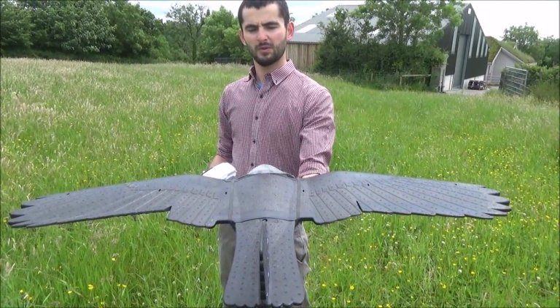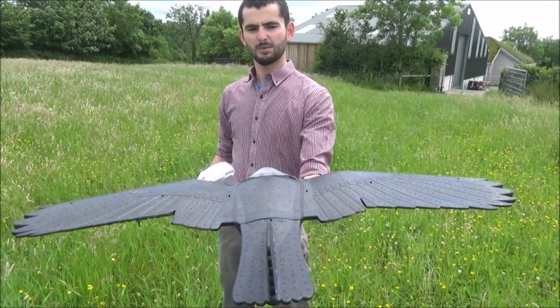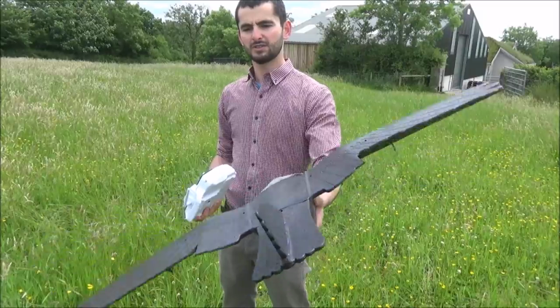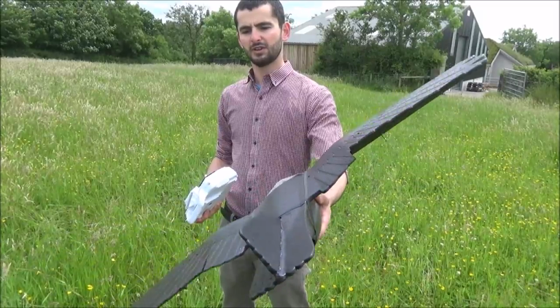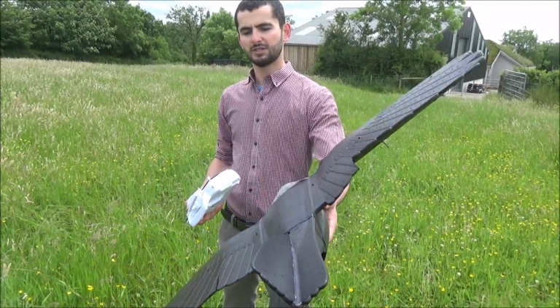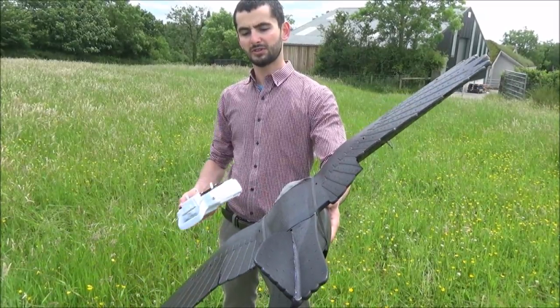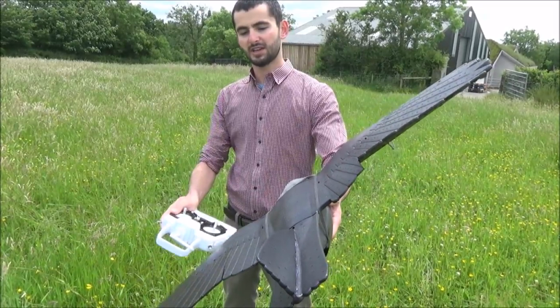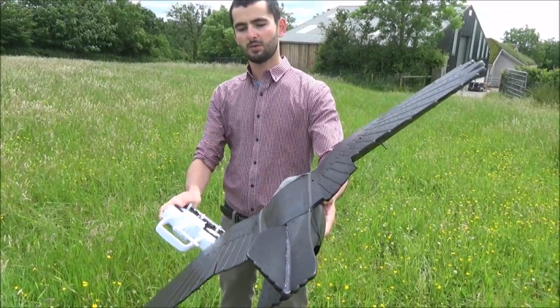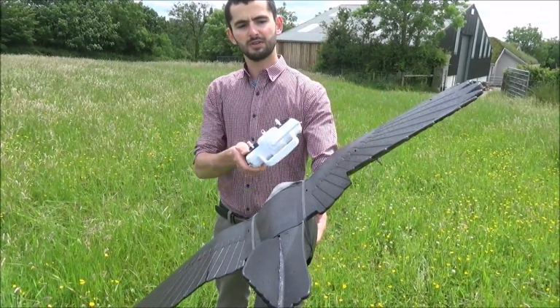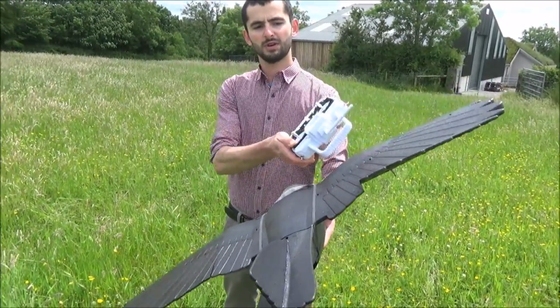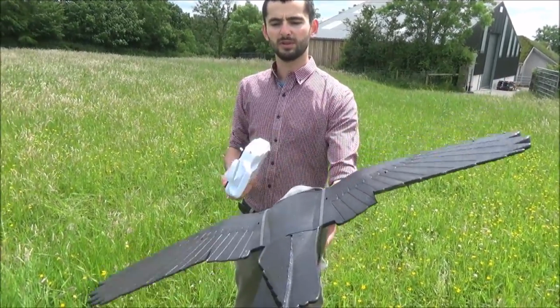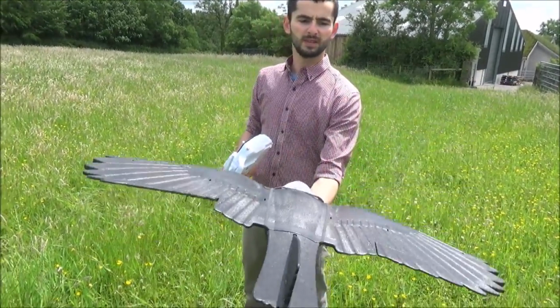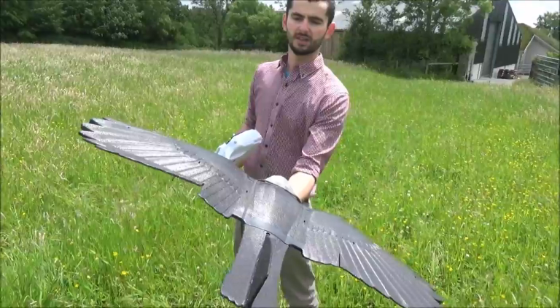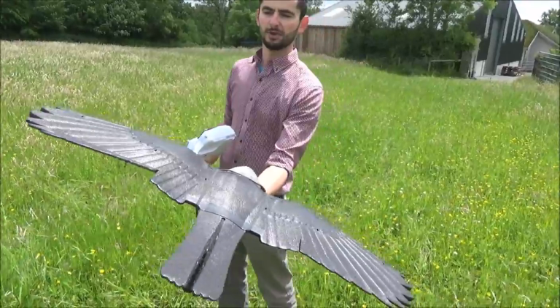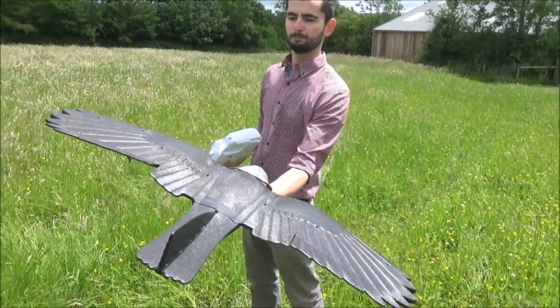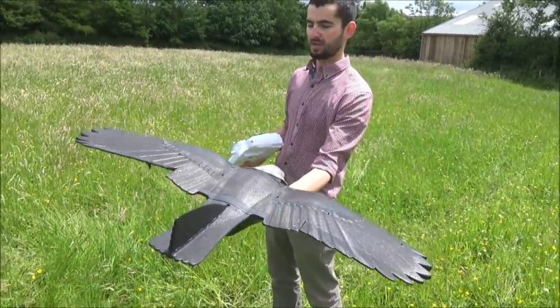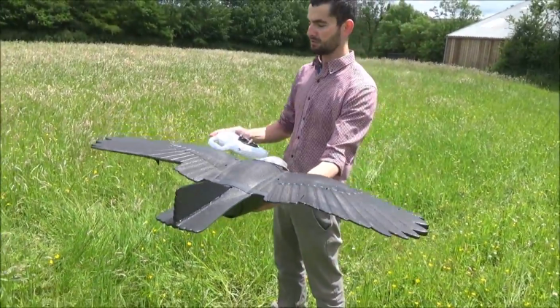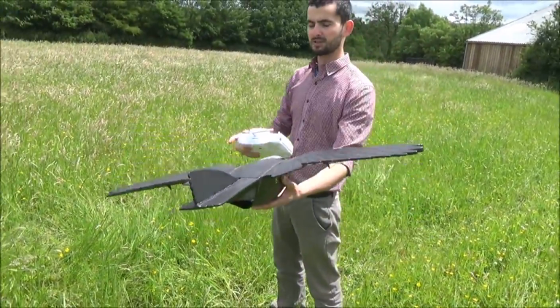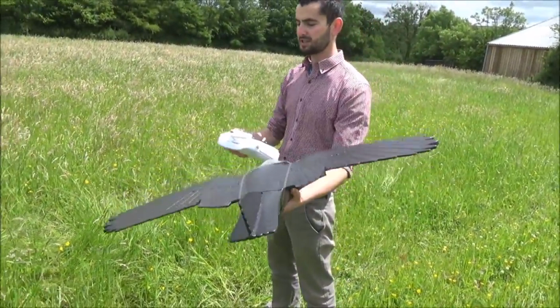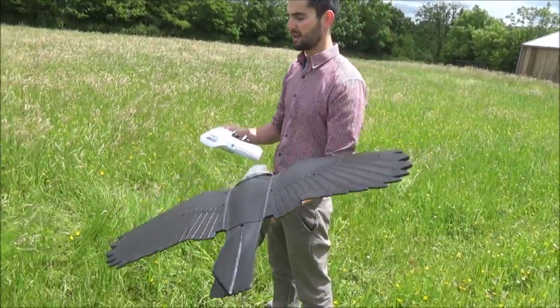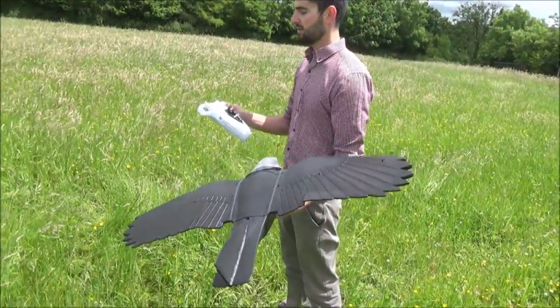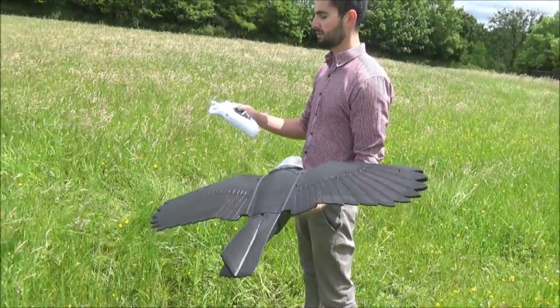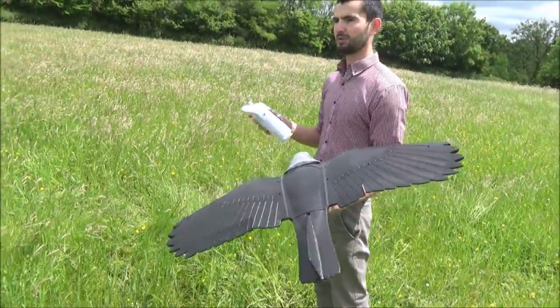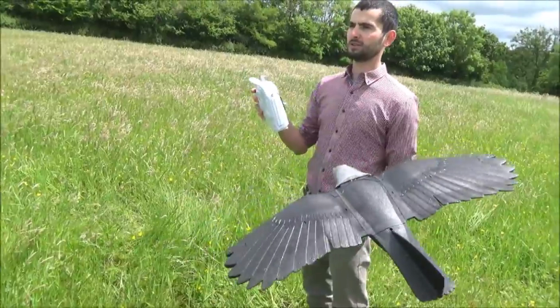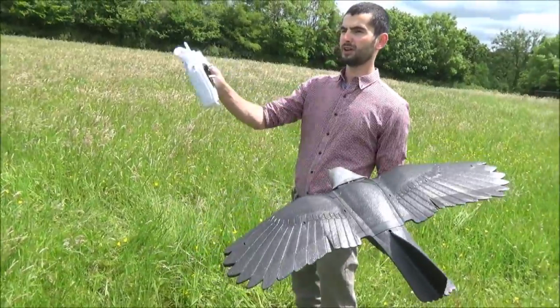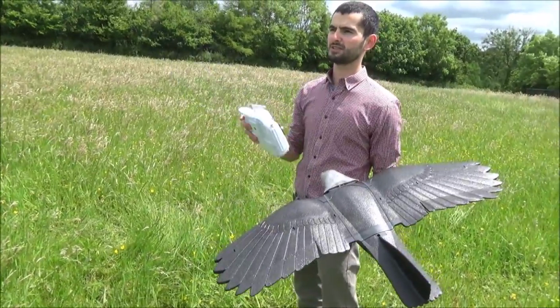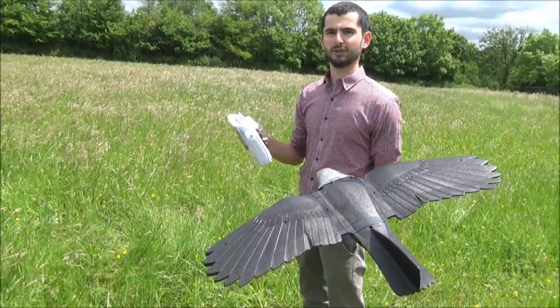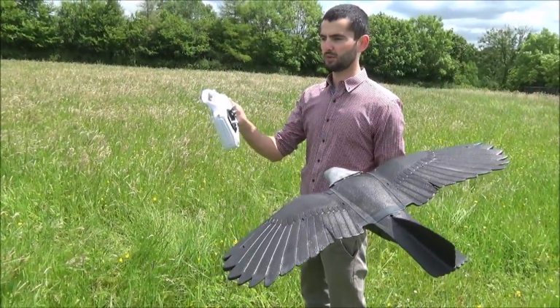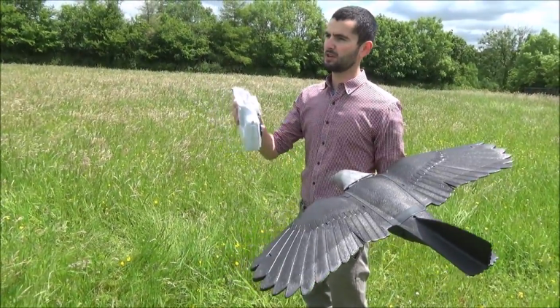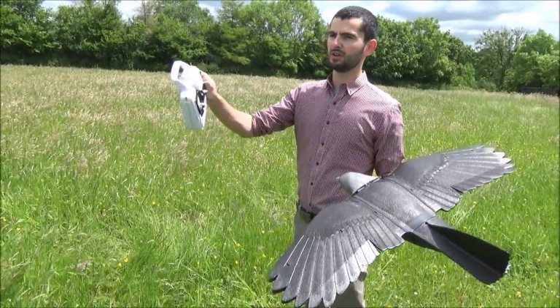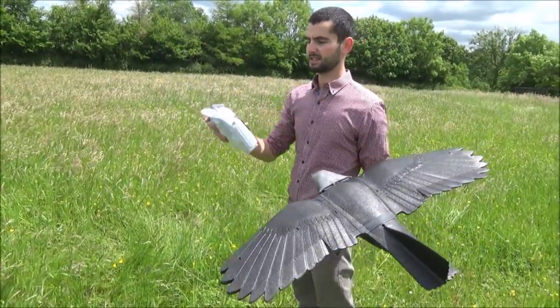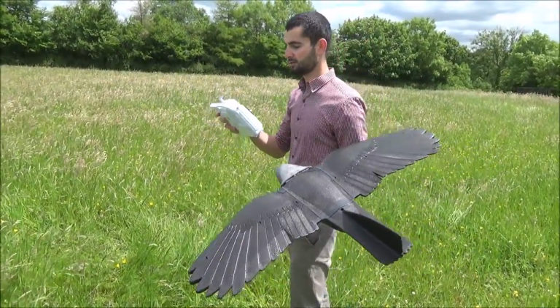When the stabilizer is on and you tilt the model to the side, one flap is flat and one is up — and the same applies the other way. As long as it does that correctly, as soon as you launch the model it will fly nice and level into the wind with a nice easy glide rate.